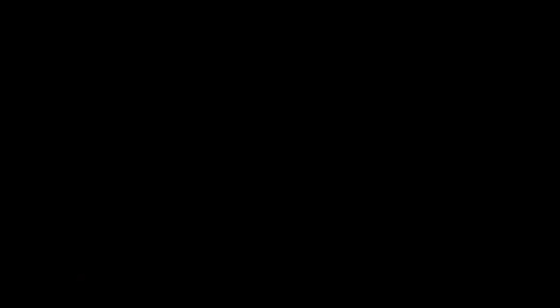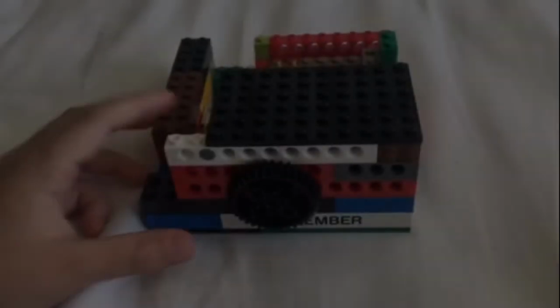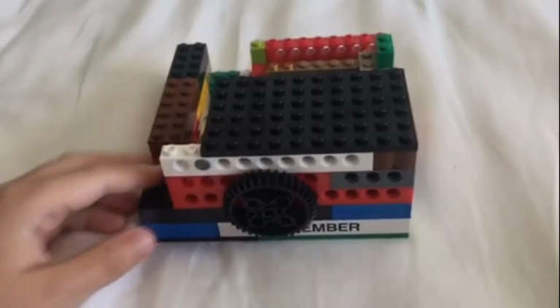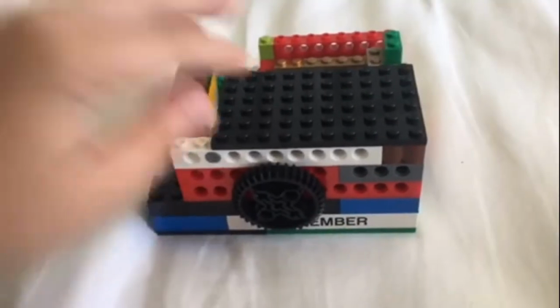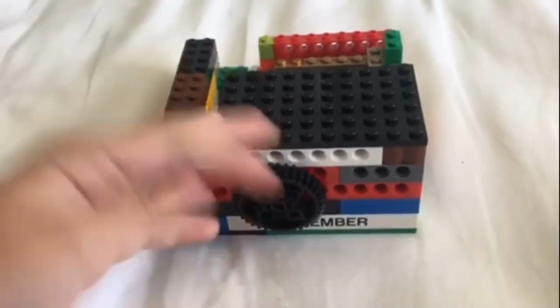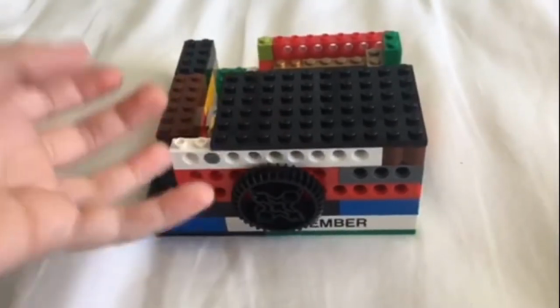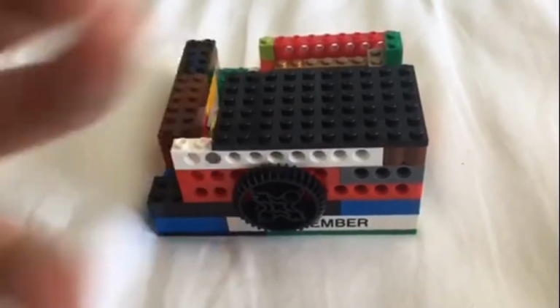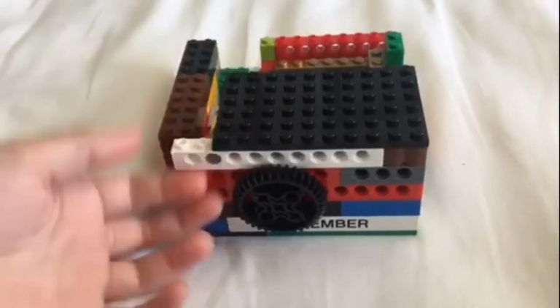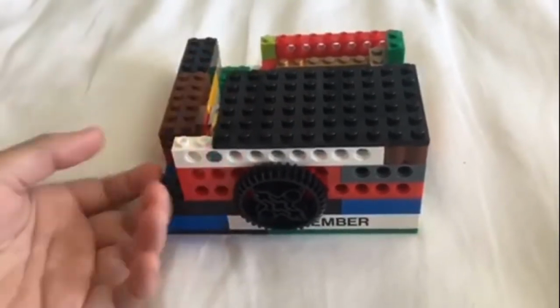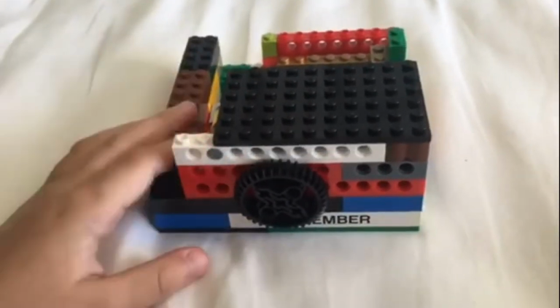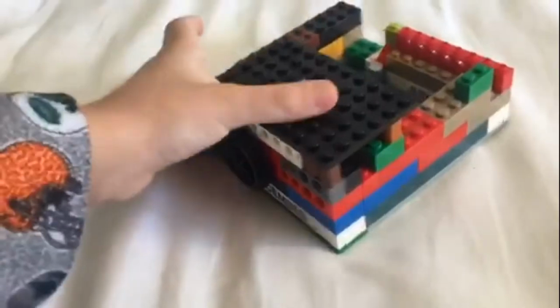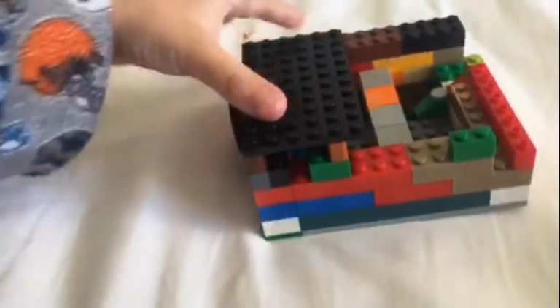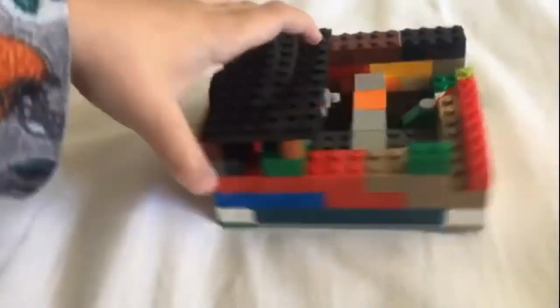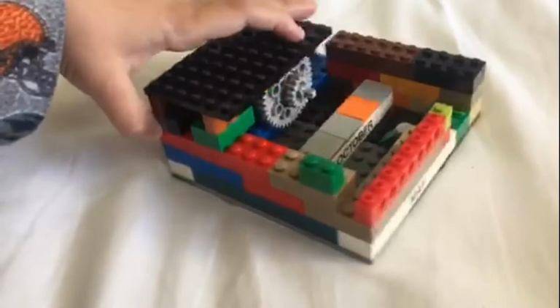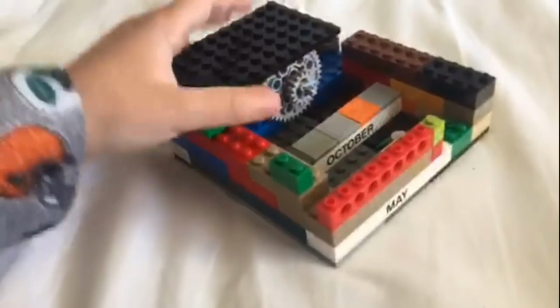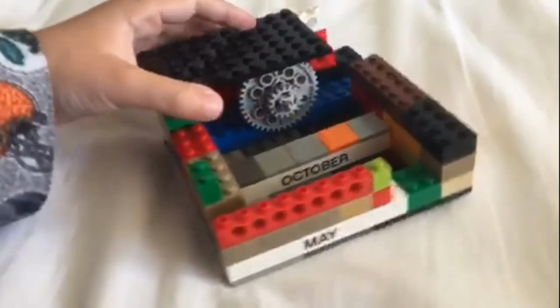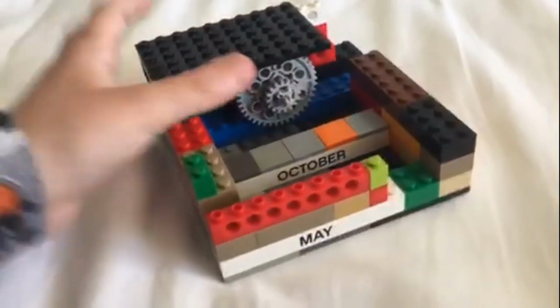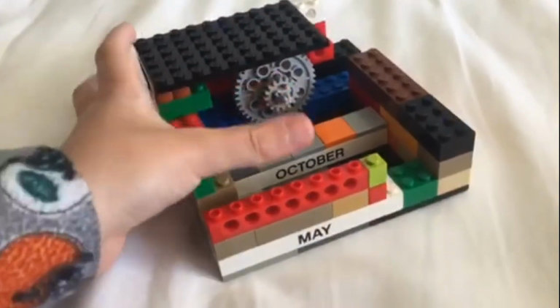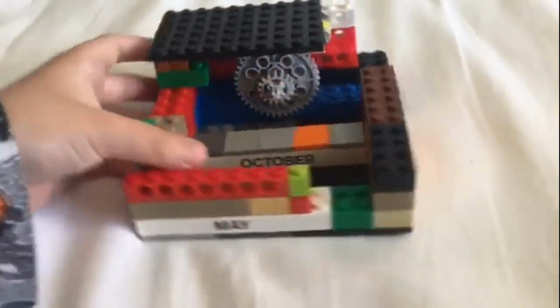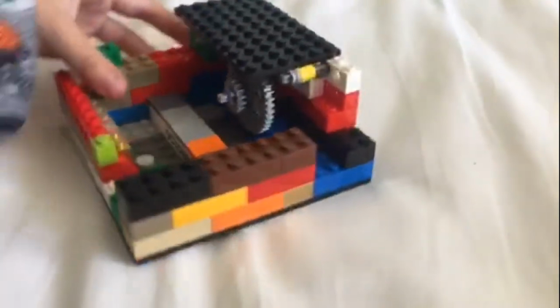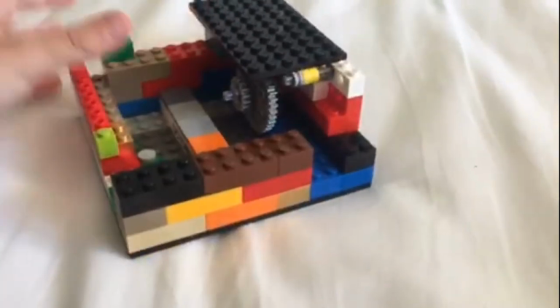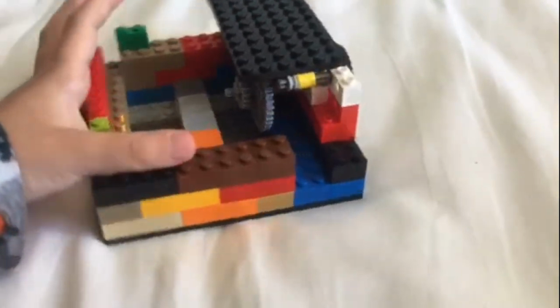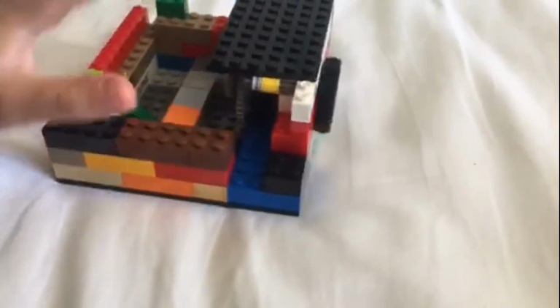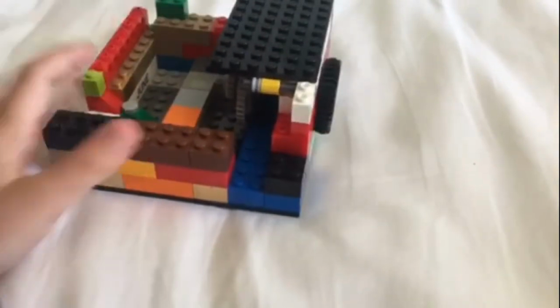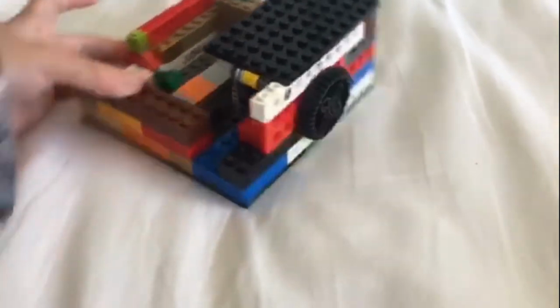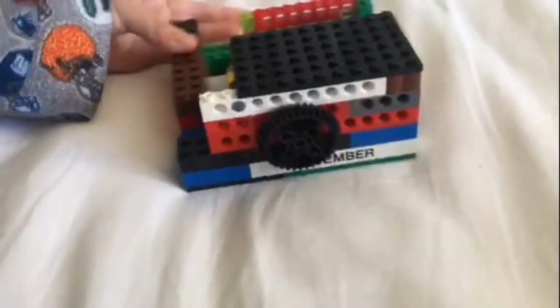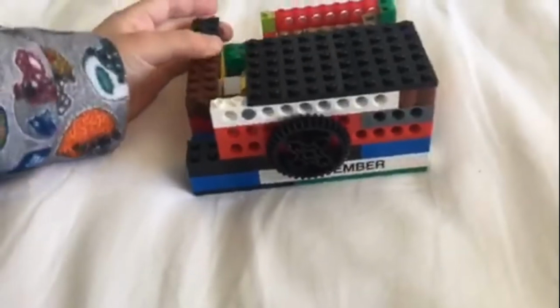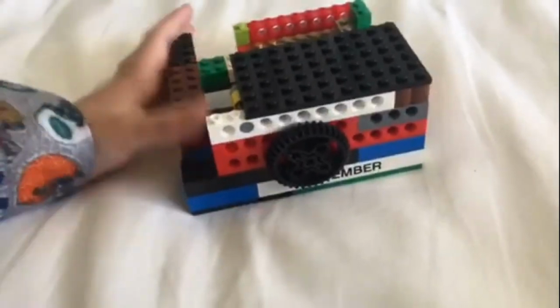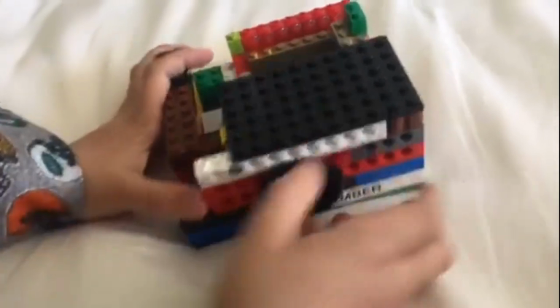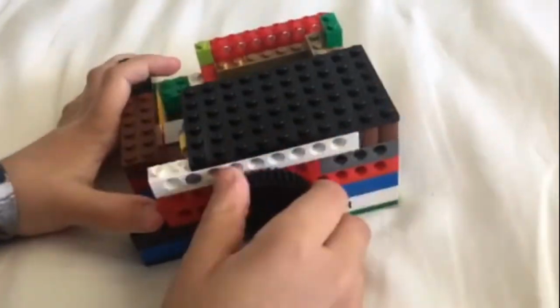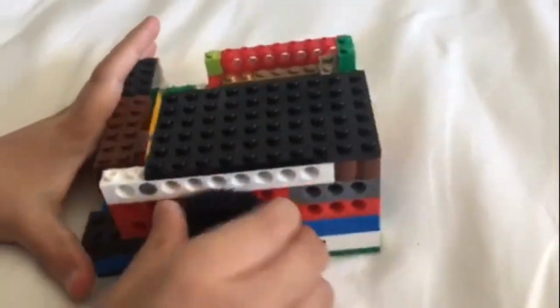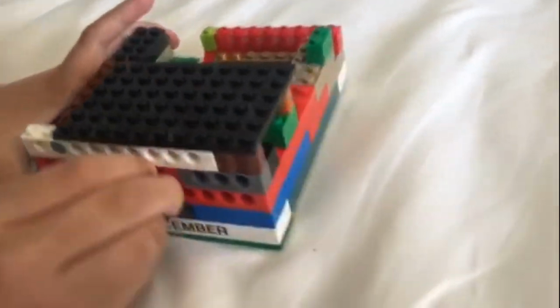Hey guys, Lego master here, and this is my Lego money printer. I'll give you a 360 view of it. That's part of the mechanism and that's part of the mechanism, and what you do is you turn this gear crank.